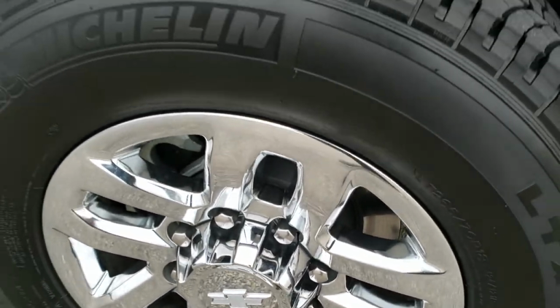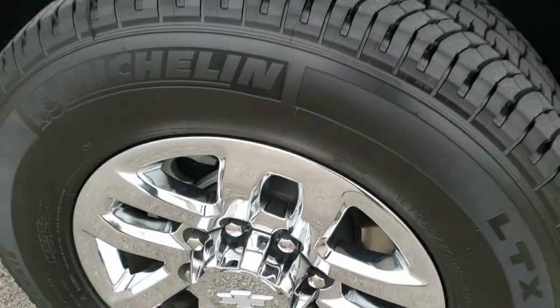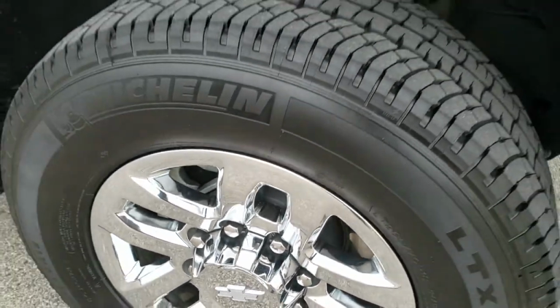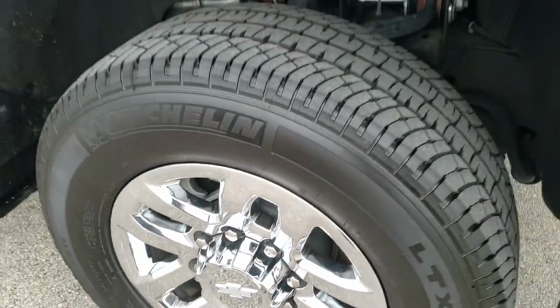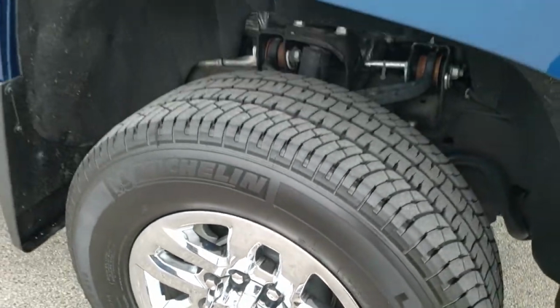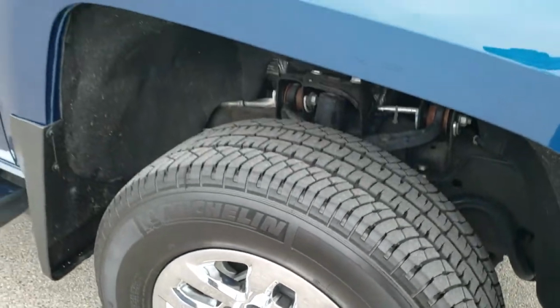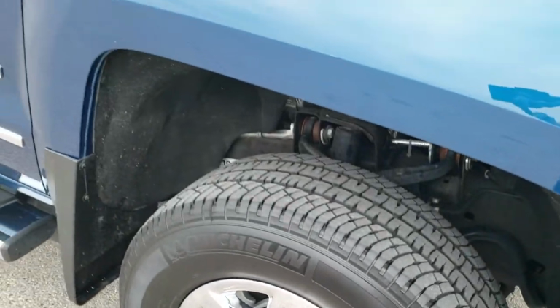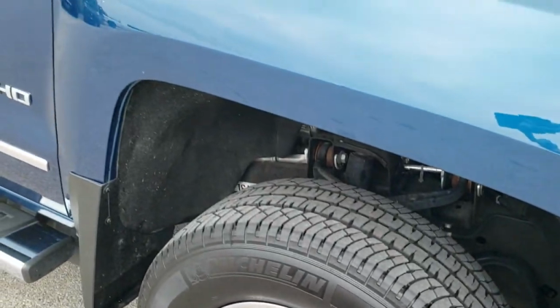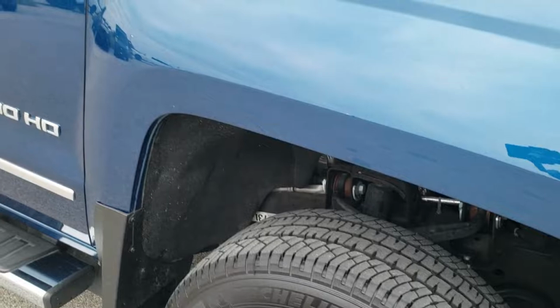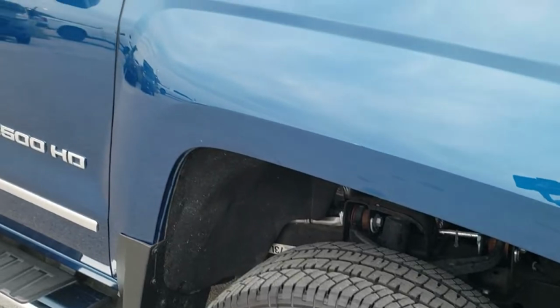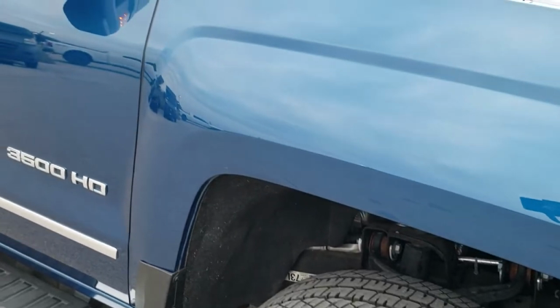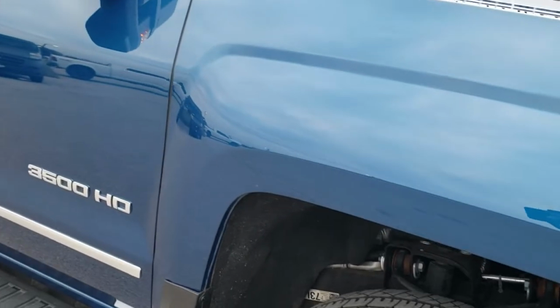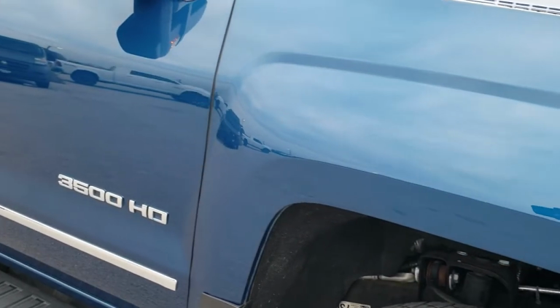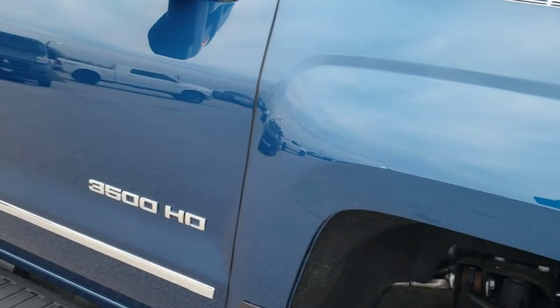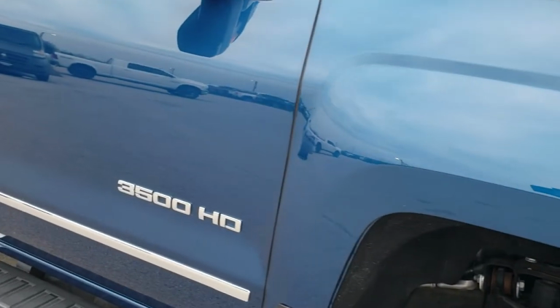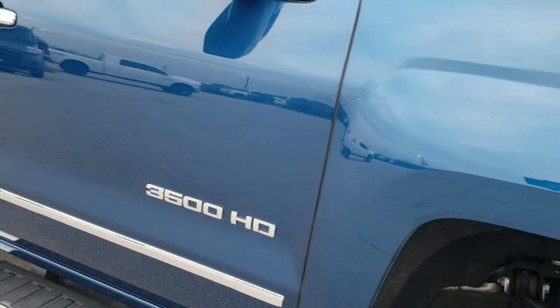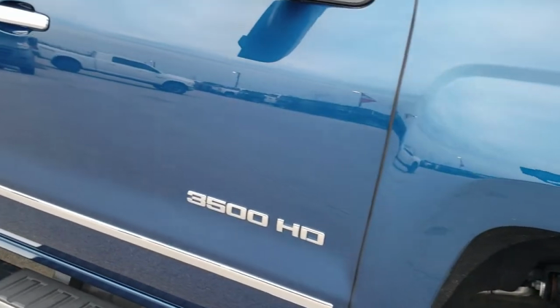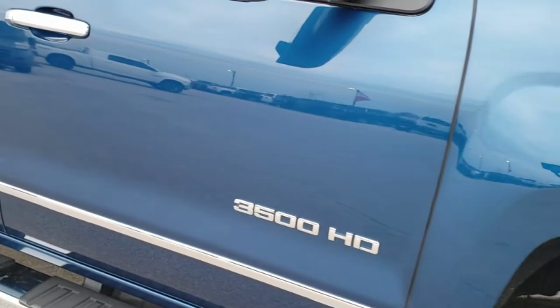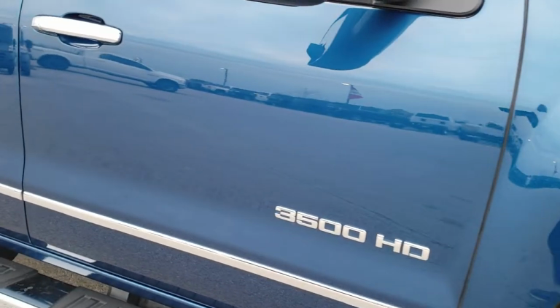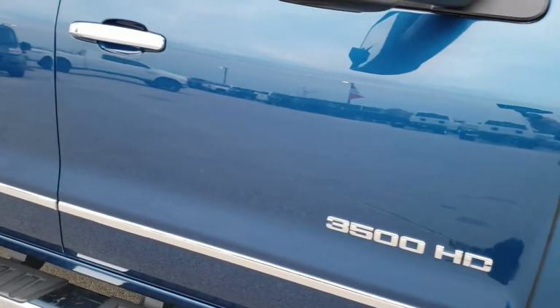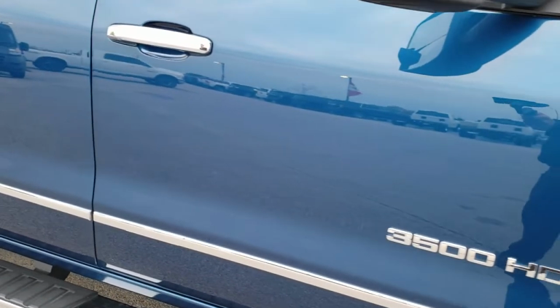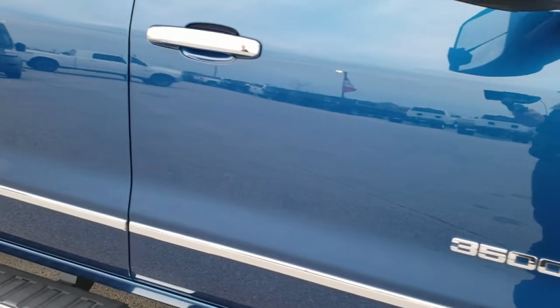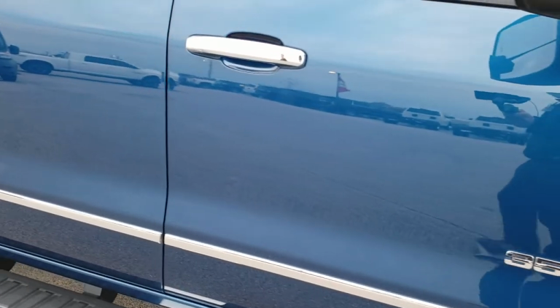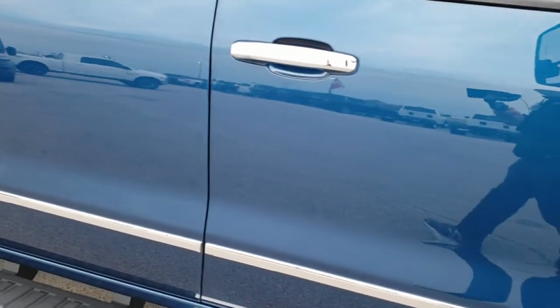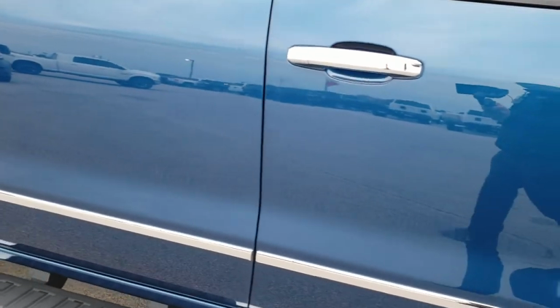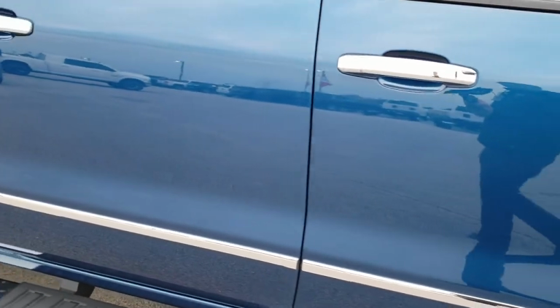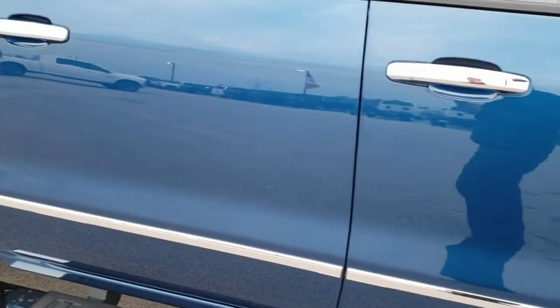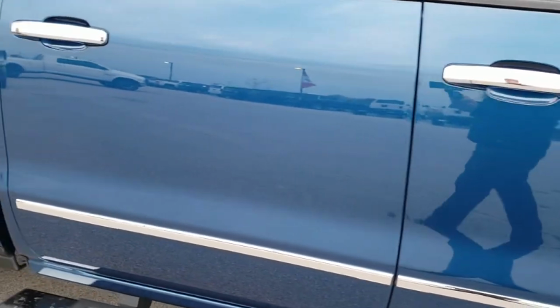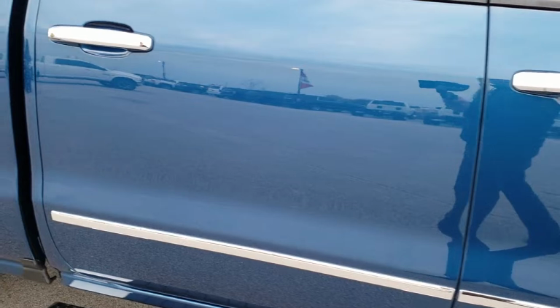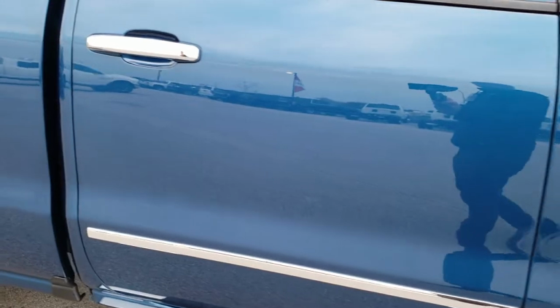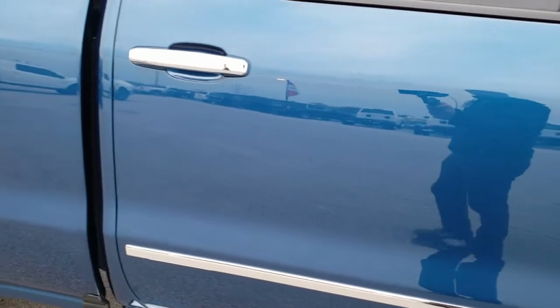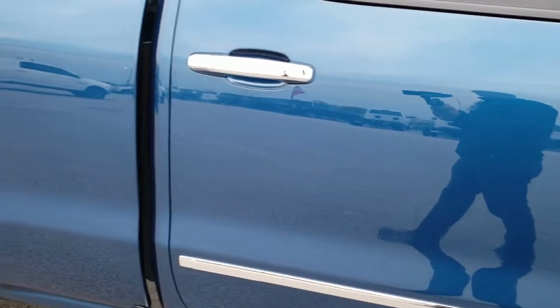No scuffs or scrapes on that rim. As you go down this side of the truck you can see just how clean the body is — how reflective and mirror-like that paint is.